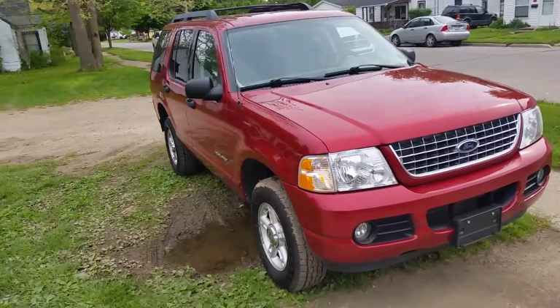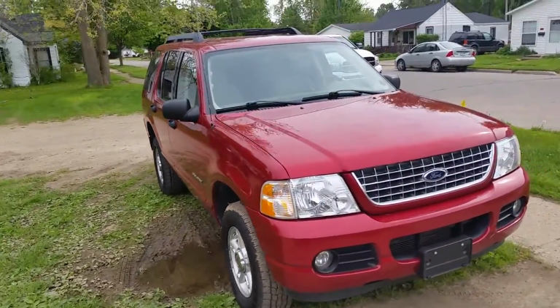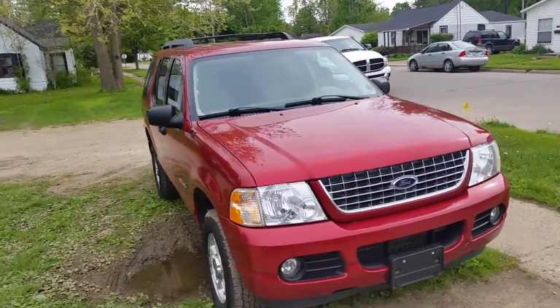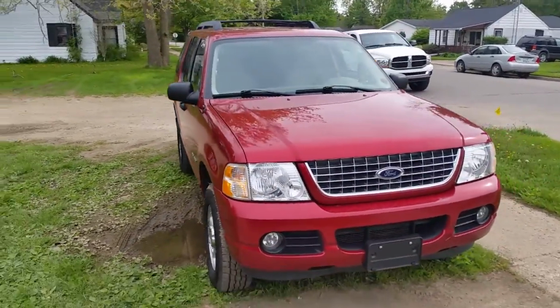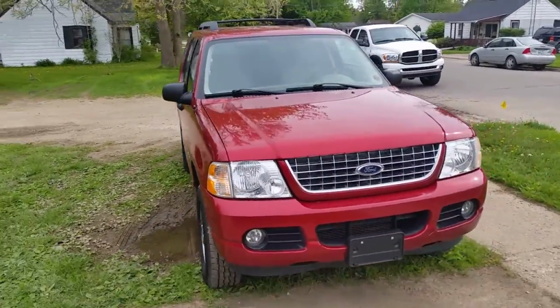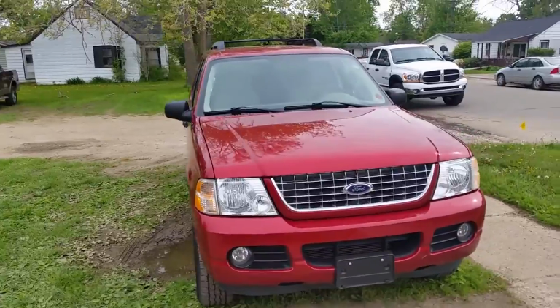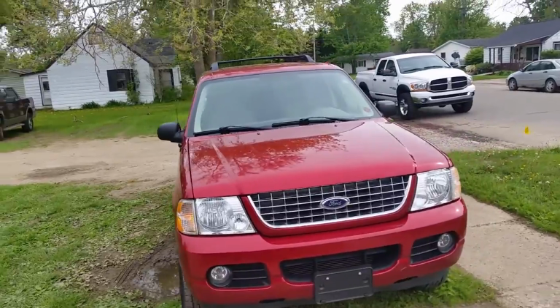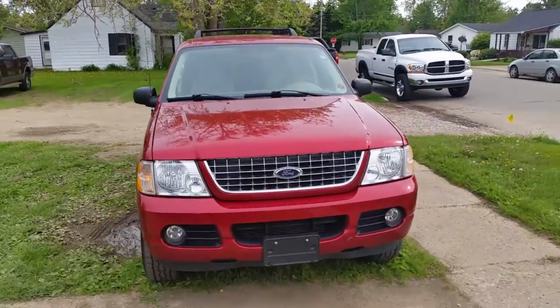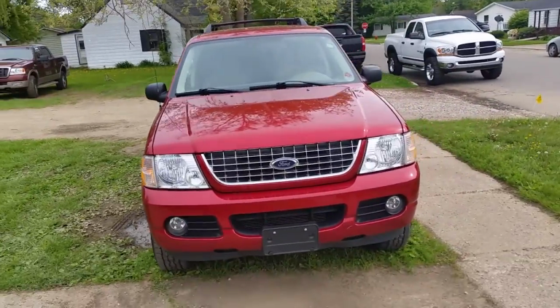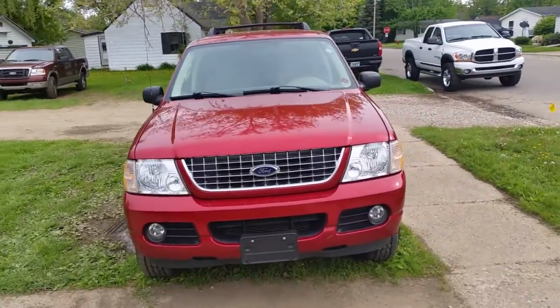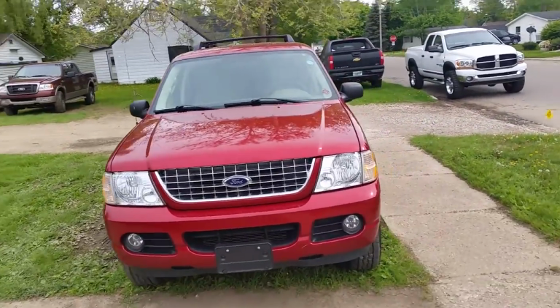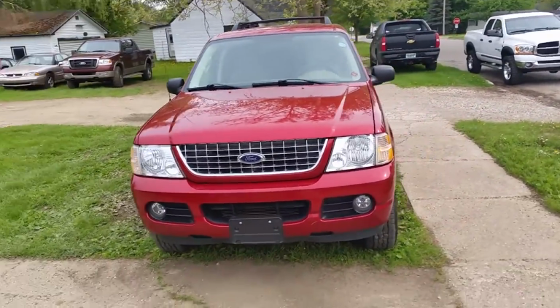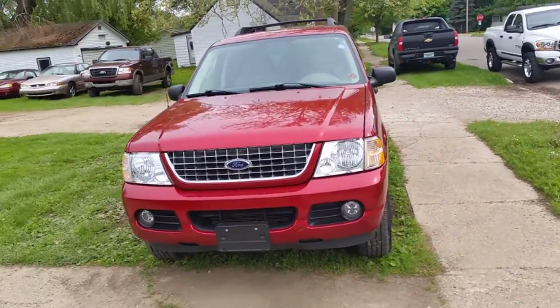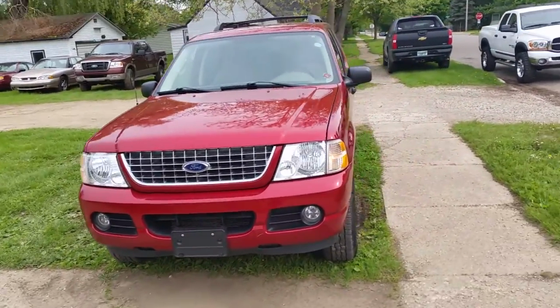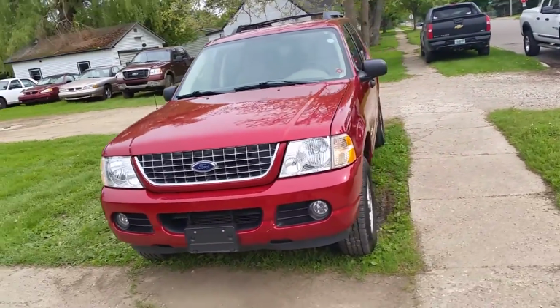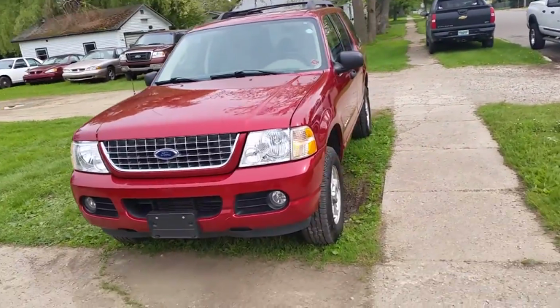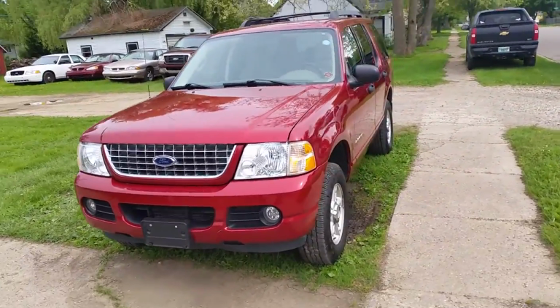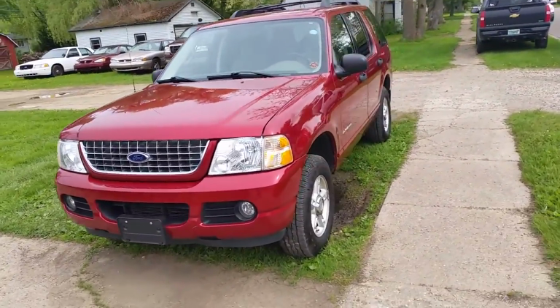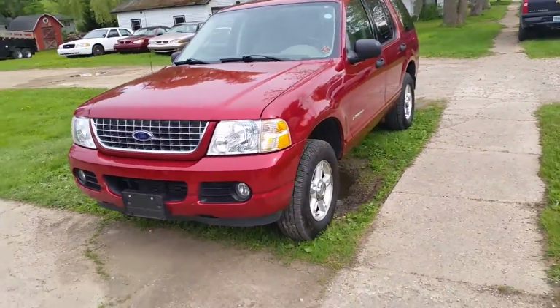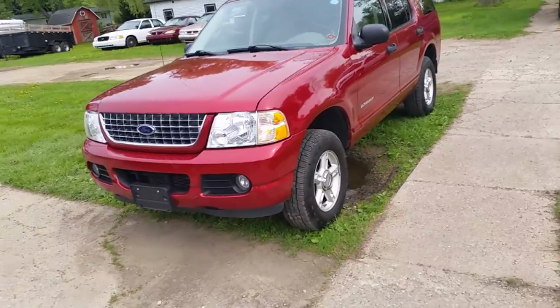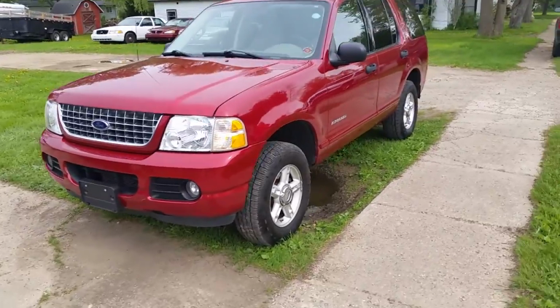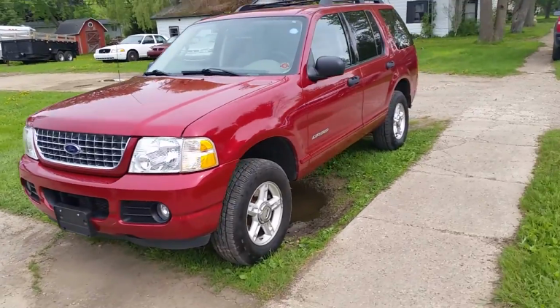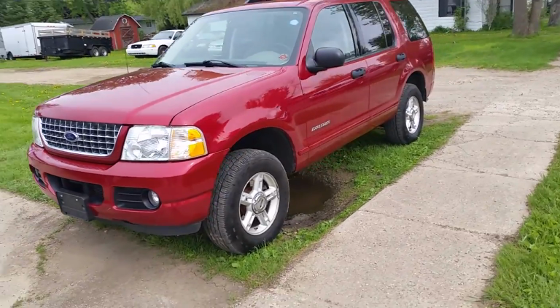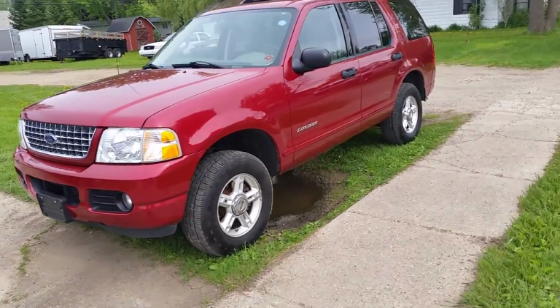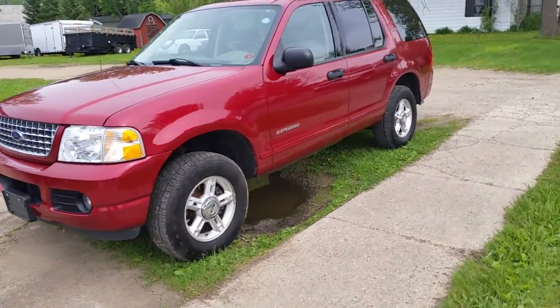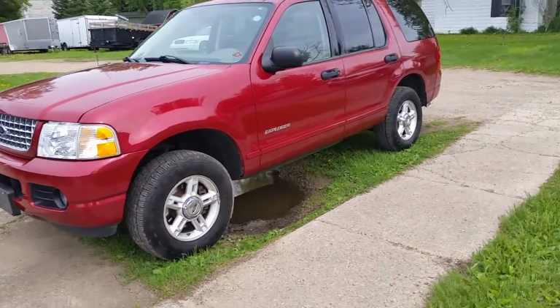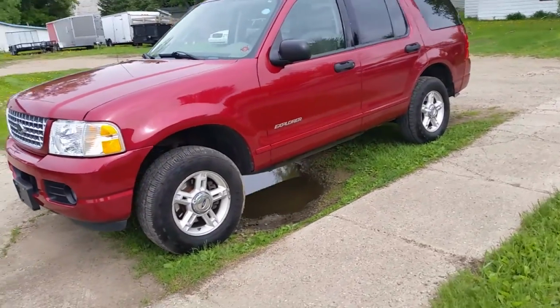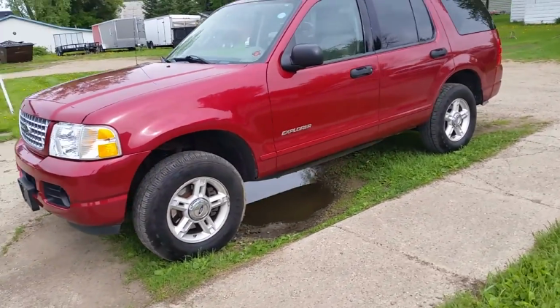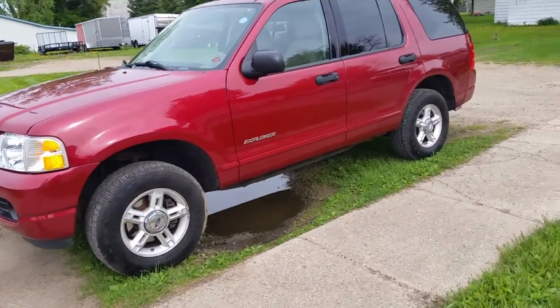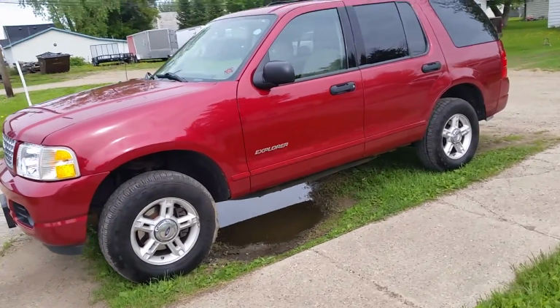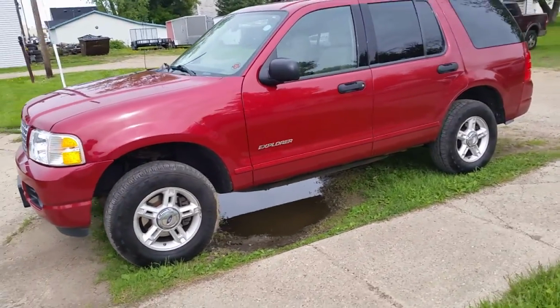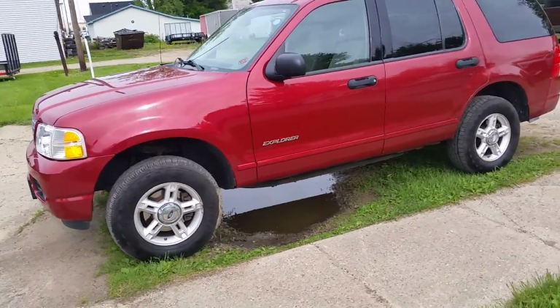It comes in electric red. Runs perfect — it's a 10 out of 10. This thing needs absolutely nothing. Everything on it is new: it's got new shocks, new springs, we put new brakes on it, and it's got new tires all around.